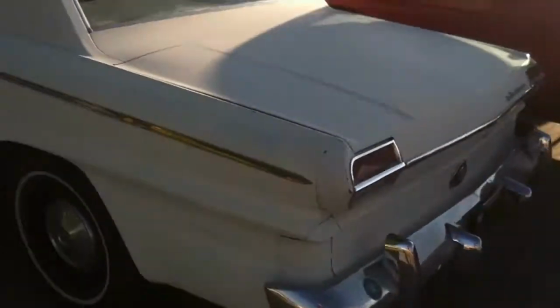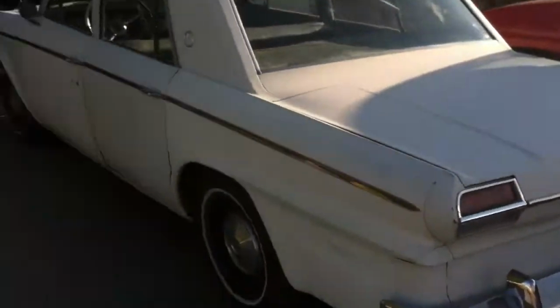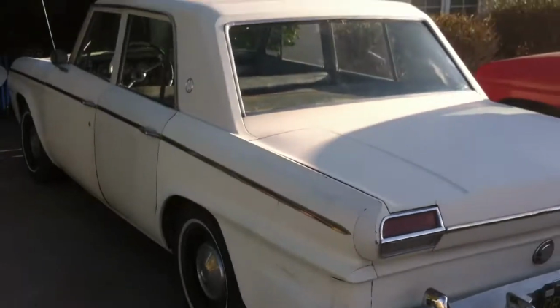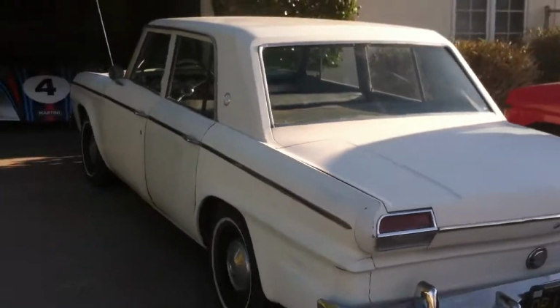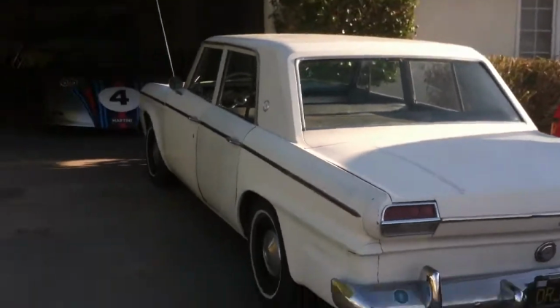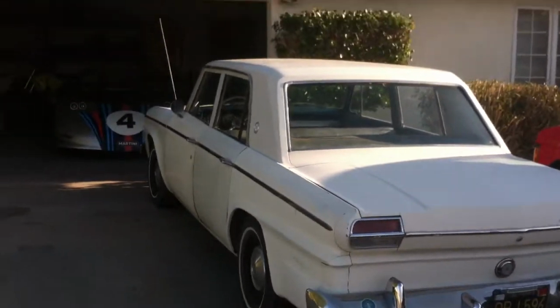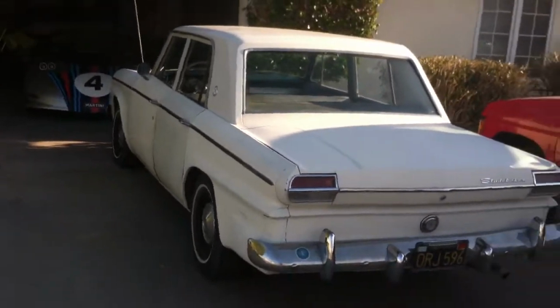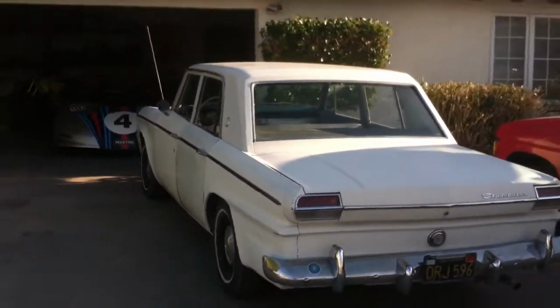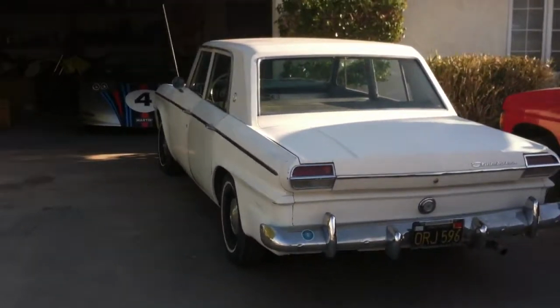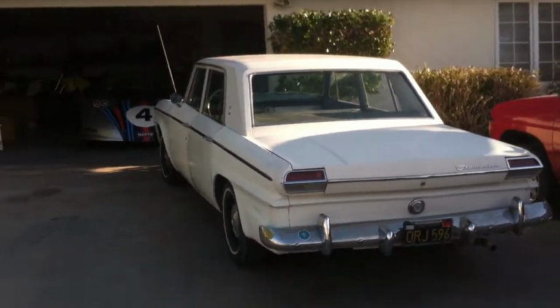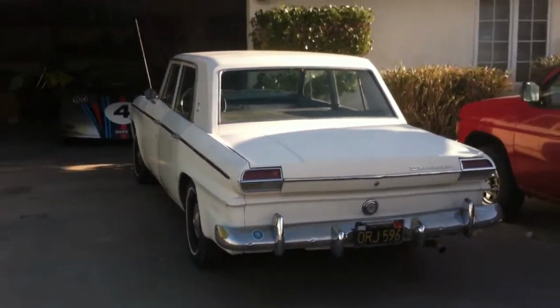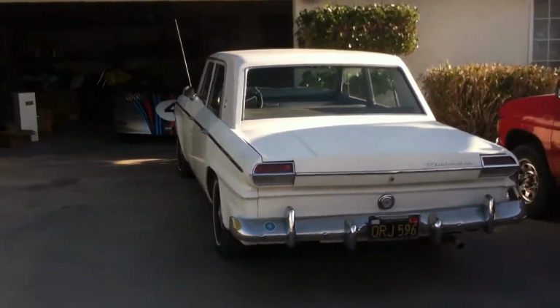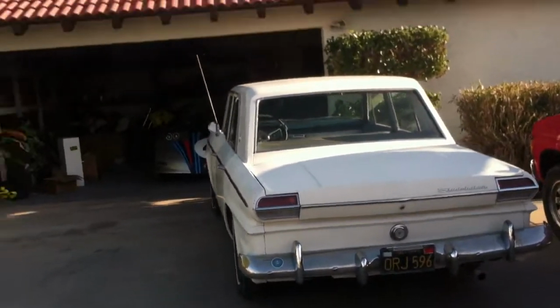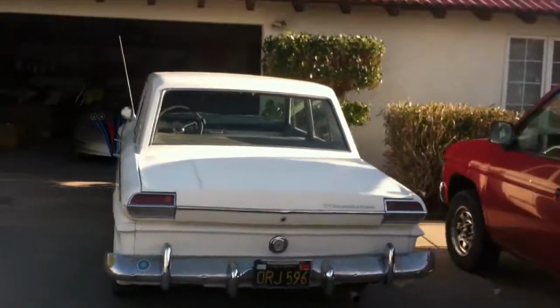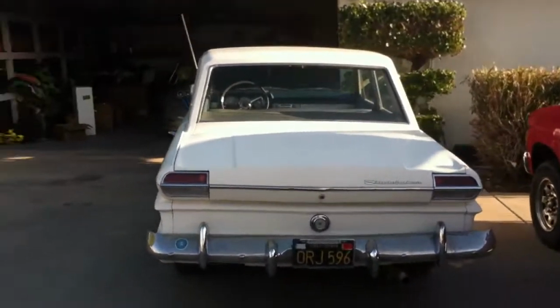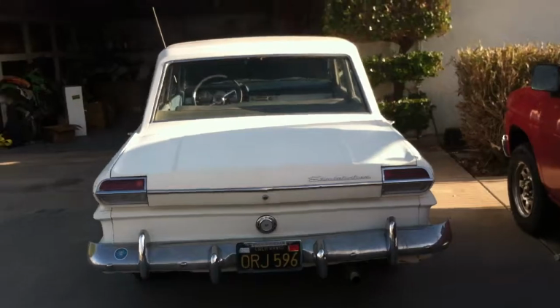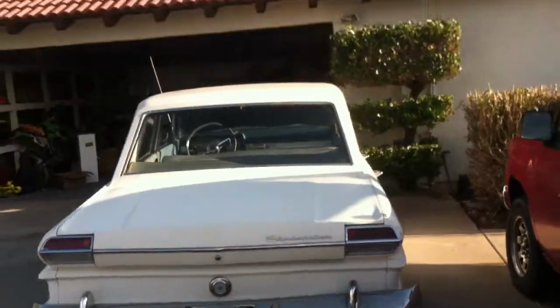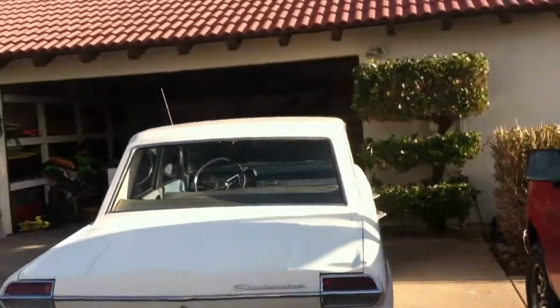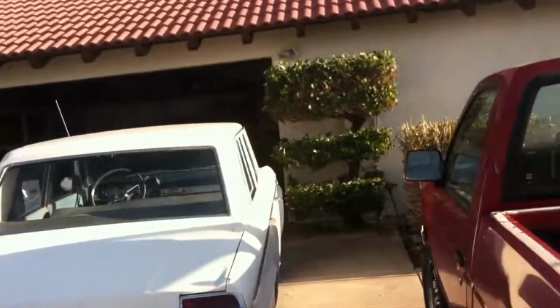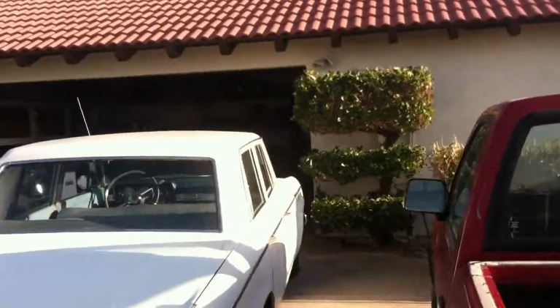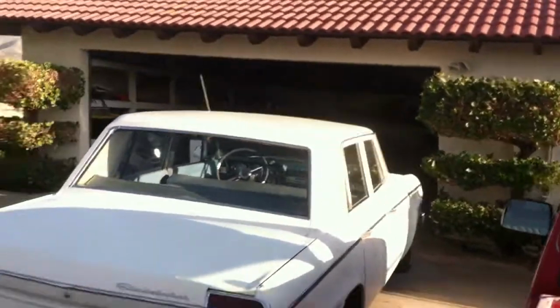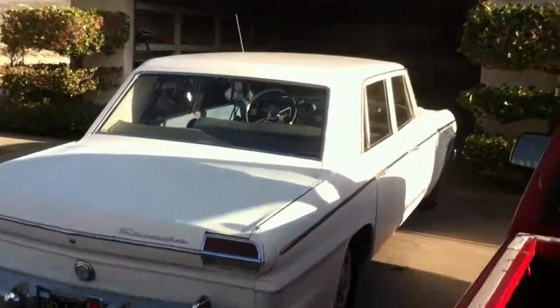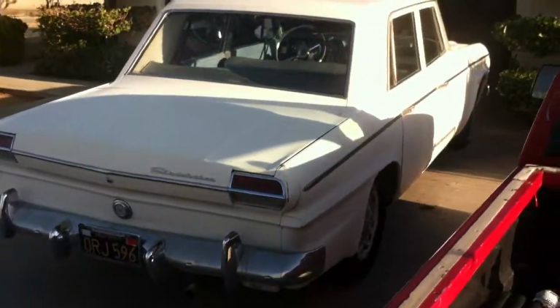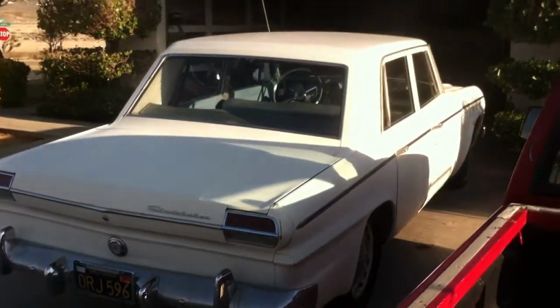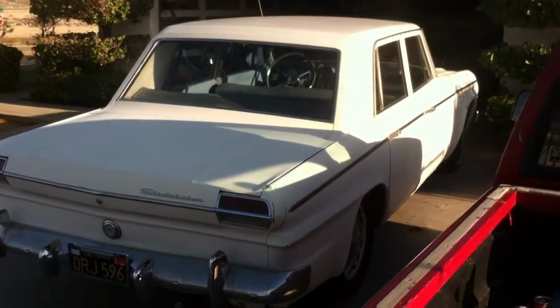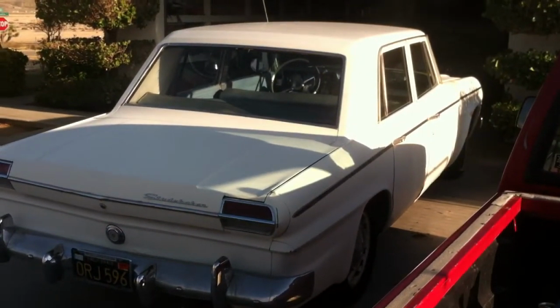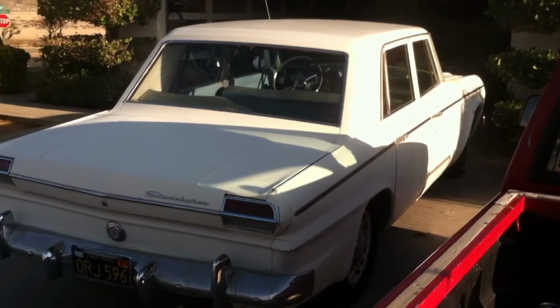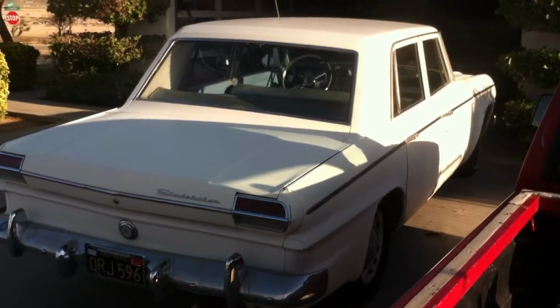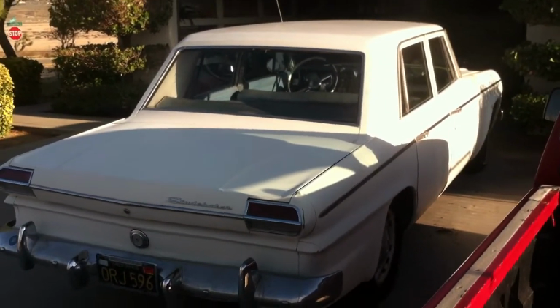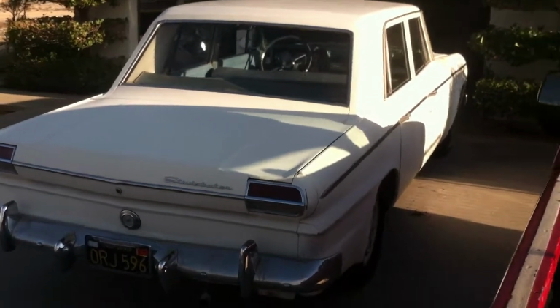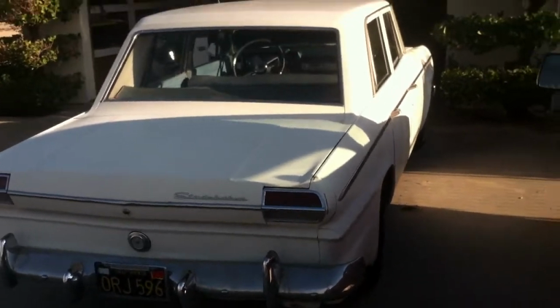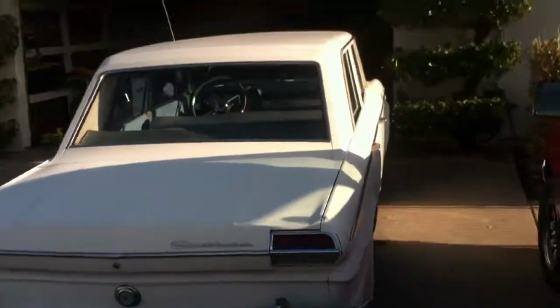Sorry about the horrible footage, sorry about the lighting. So anyways, I picked up like probably six of these cars. They were all out in the sun.